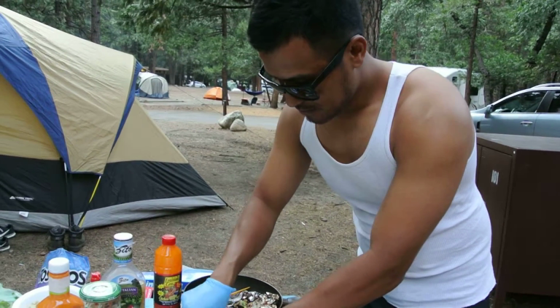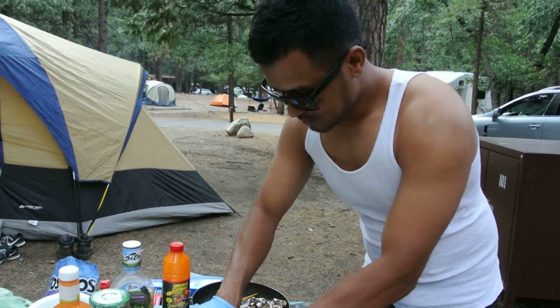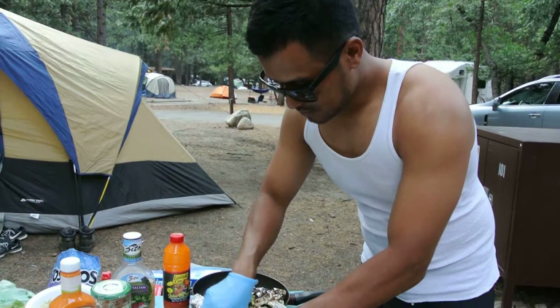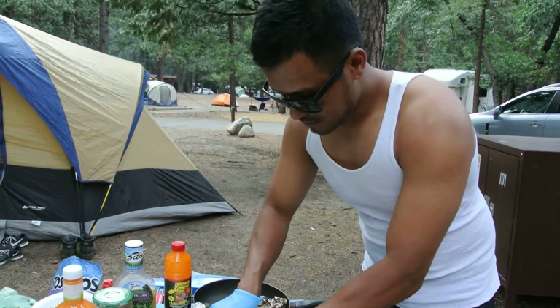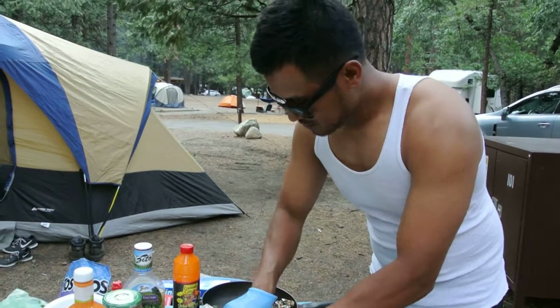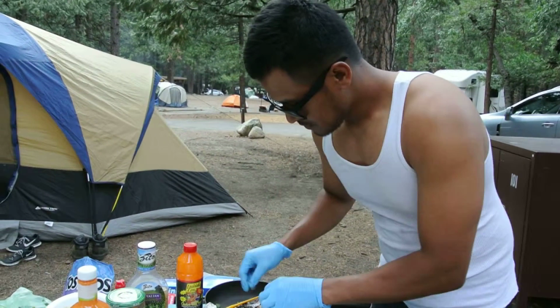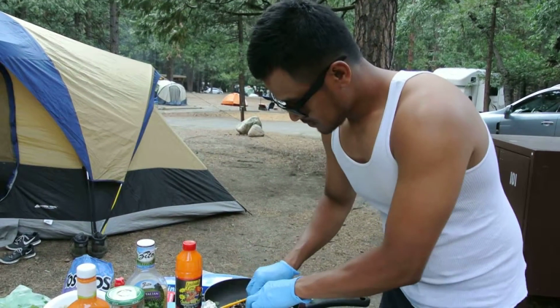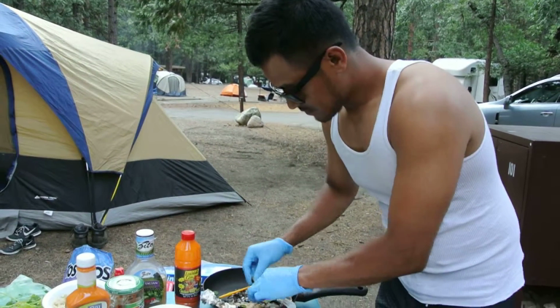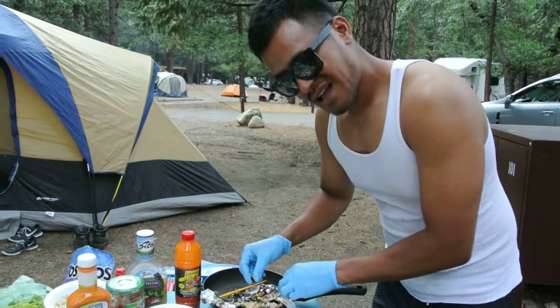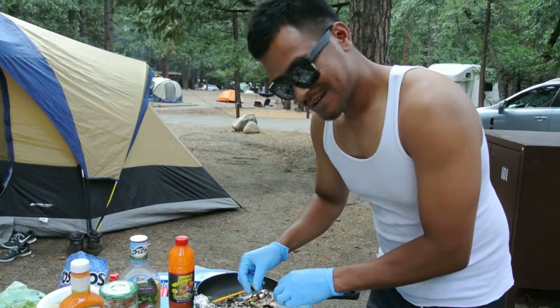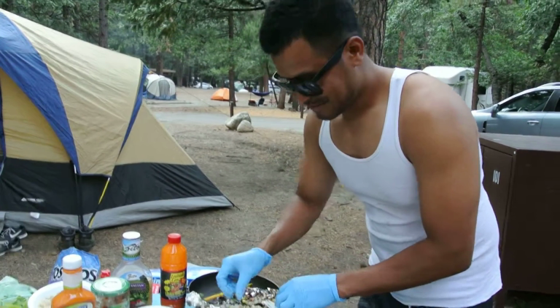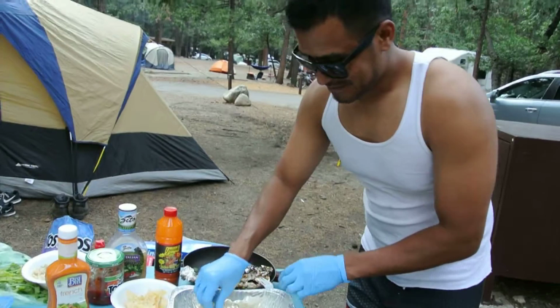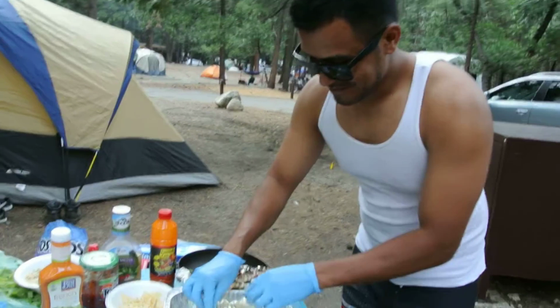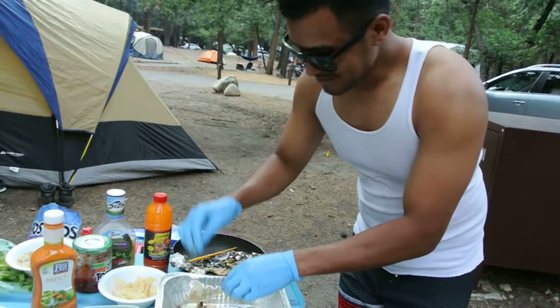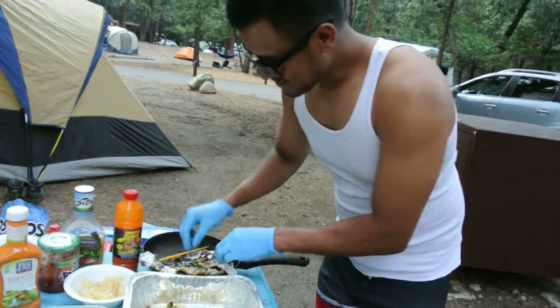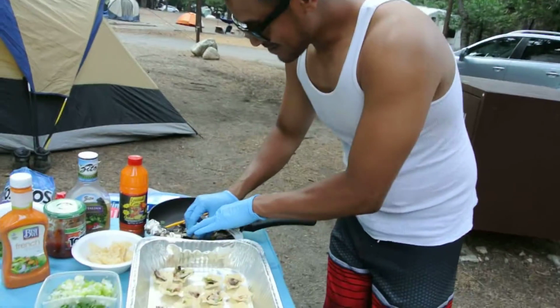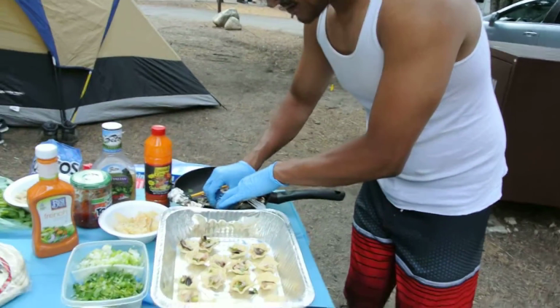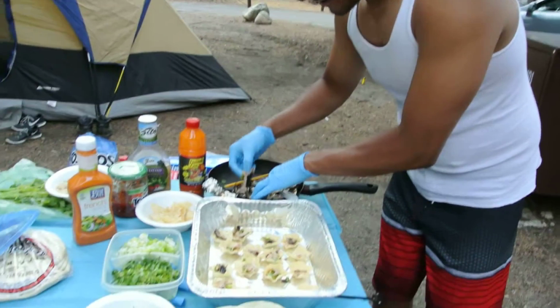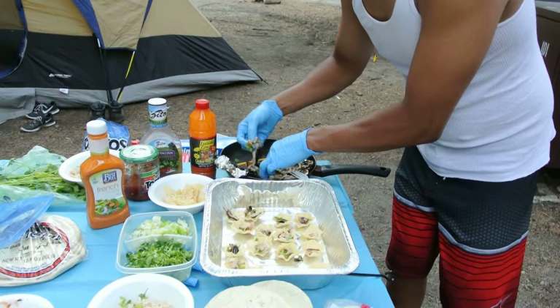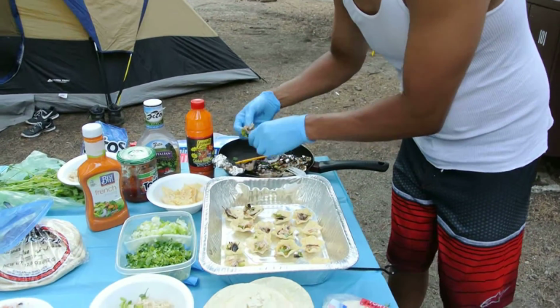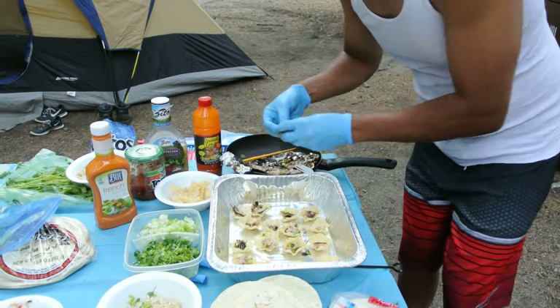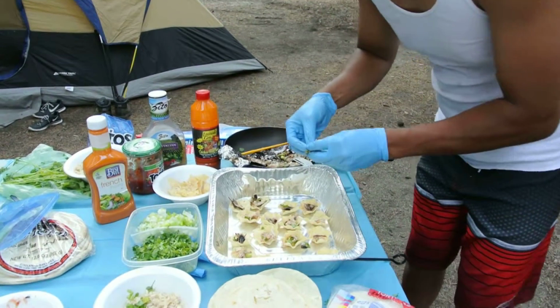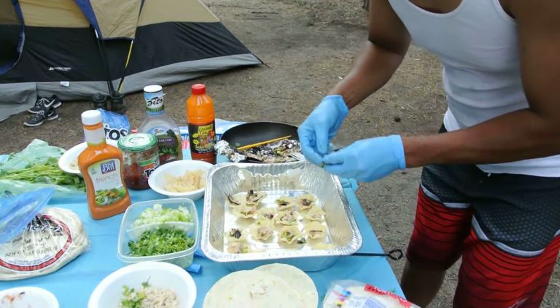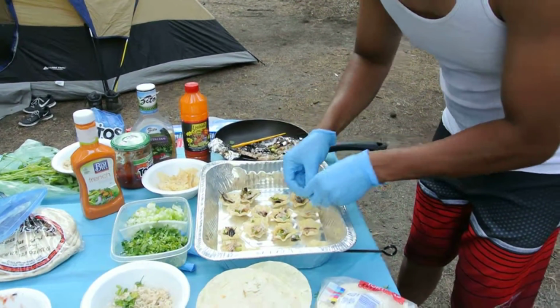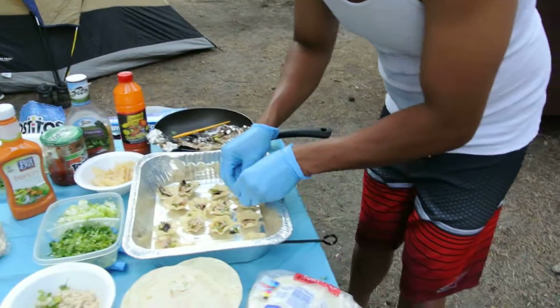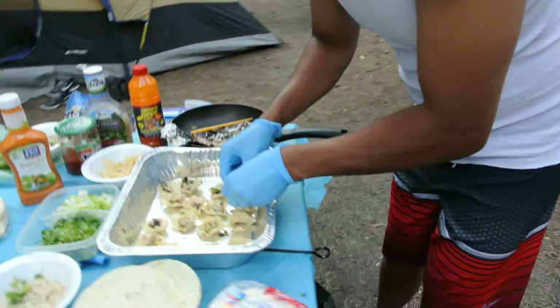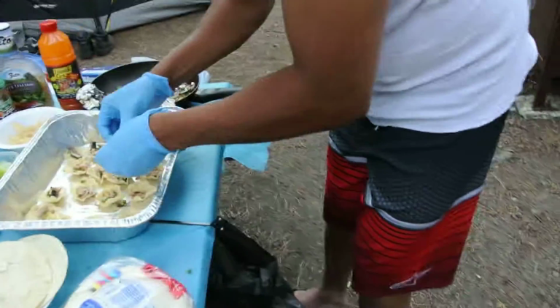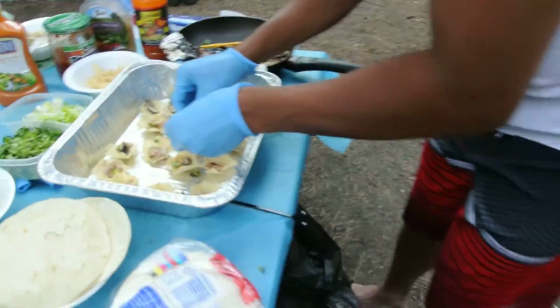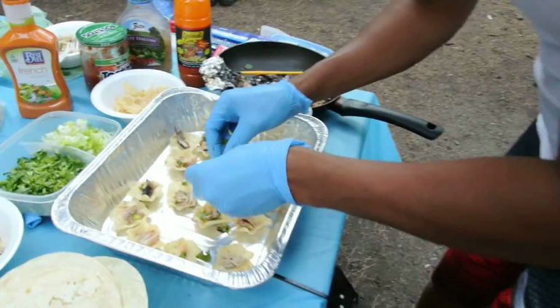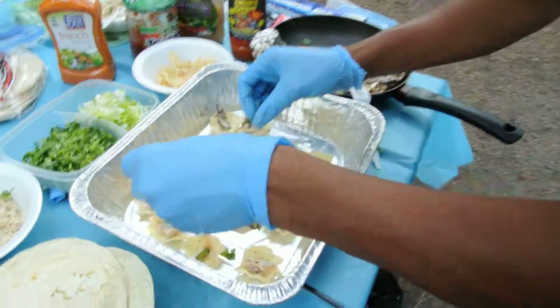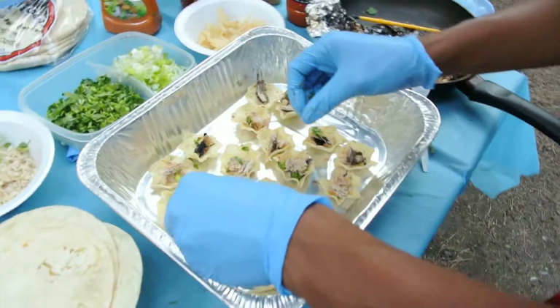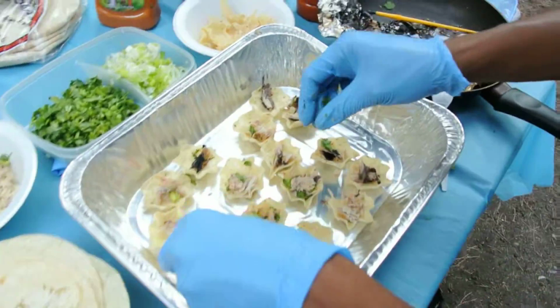Look at it — he's so hard at work. Chef Nasir. I'm very impressed.